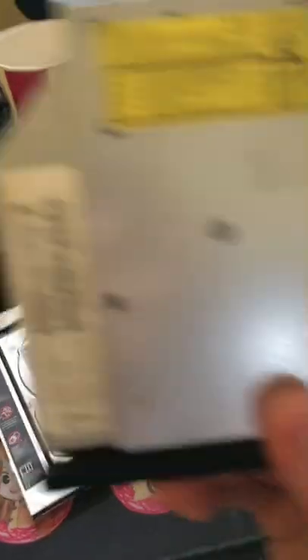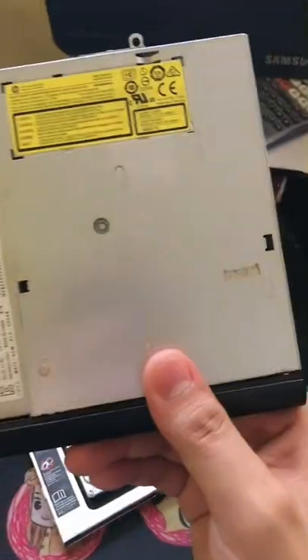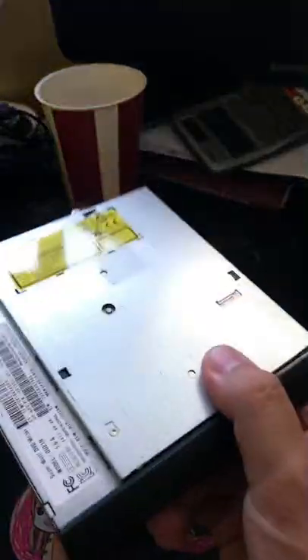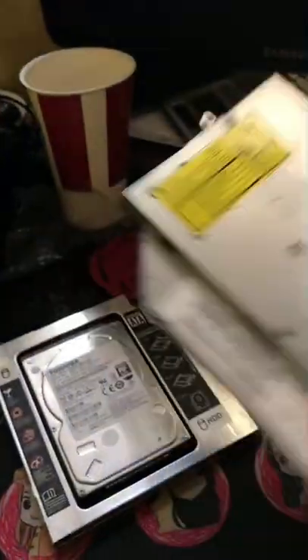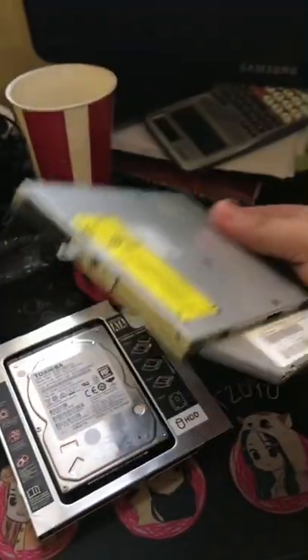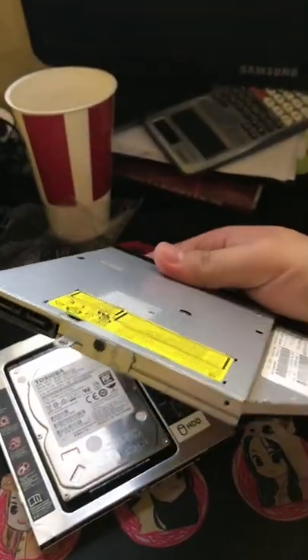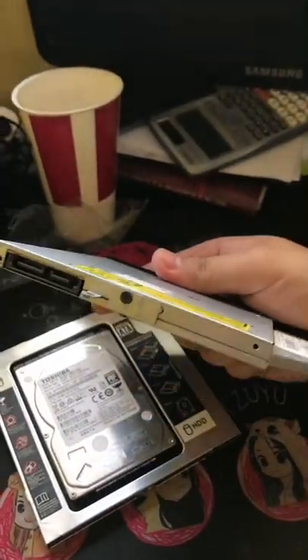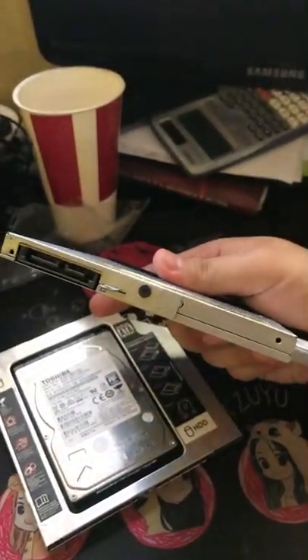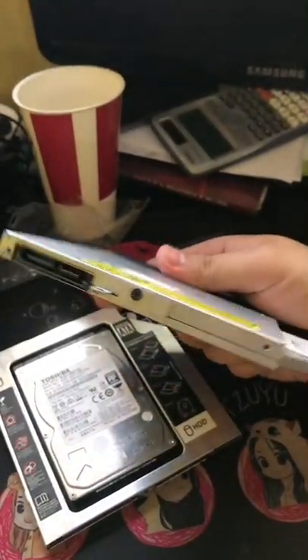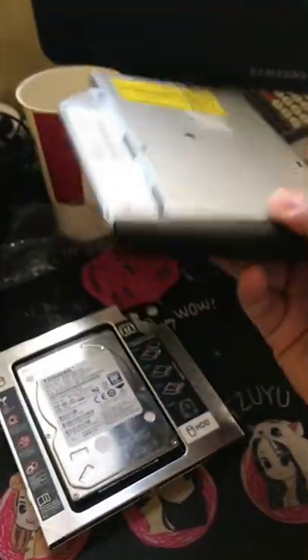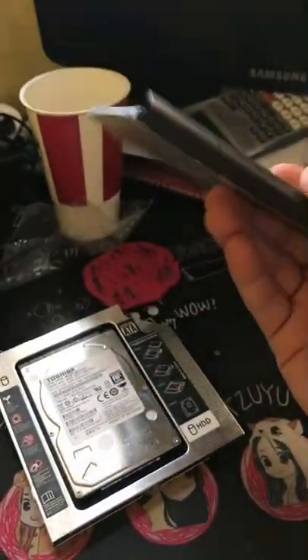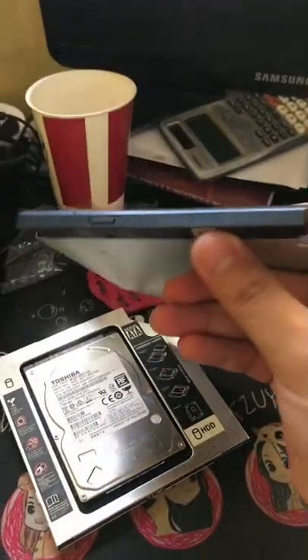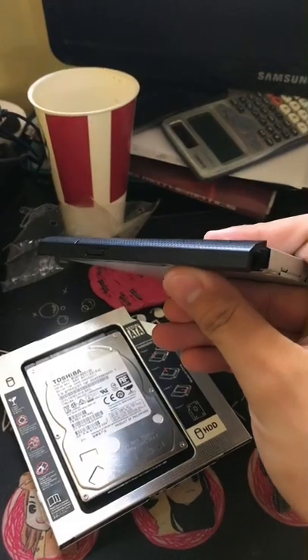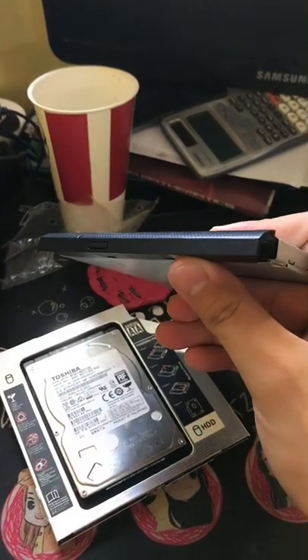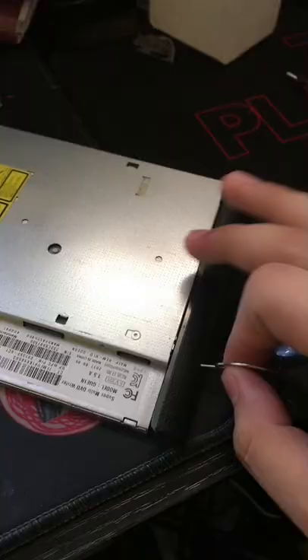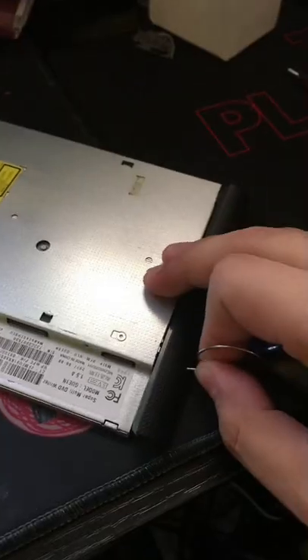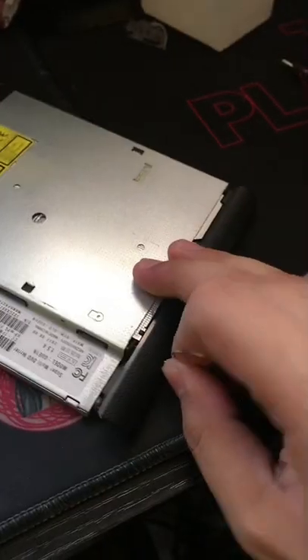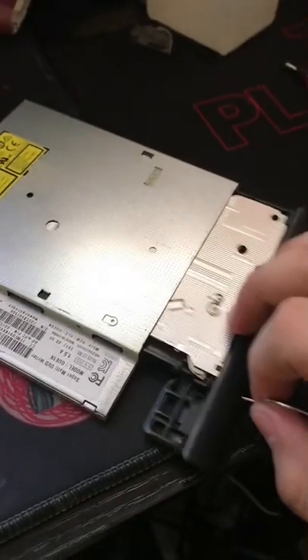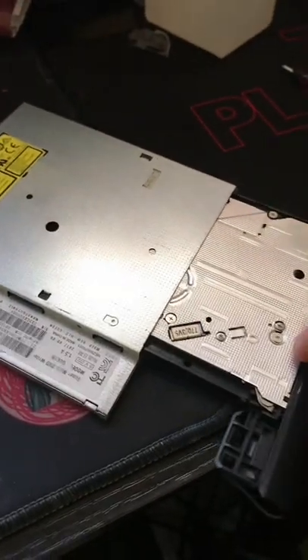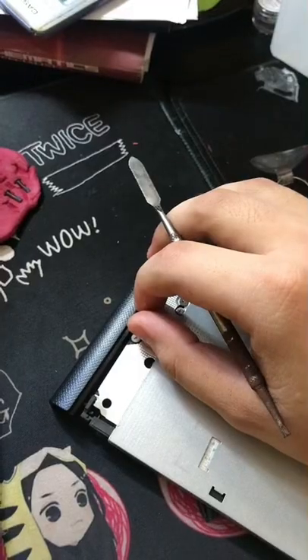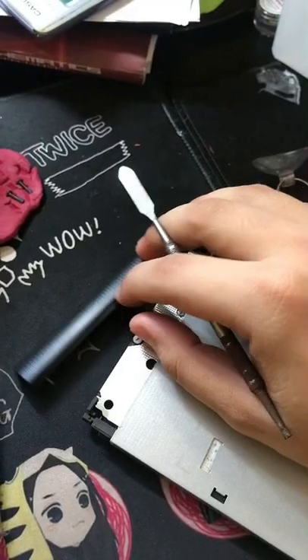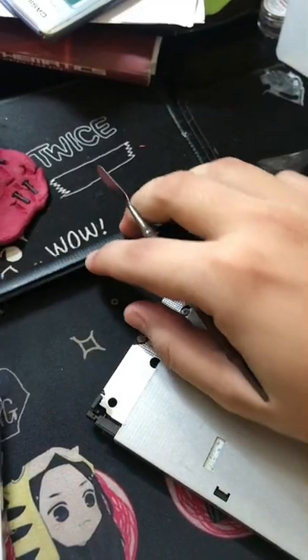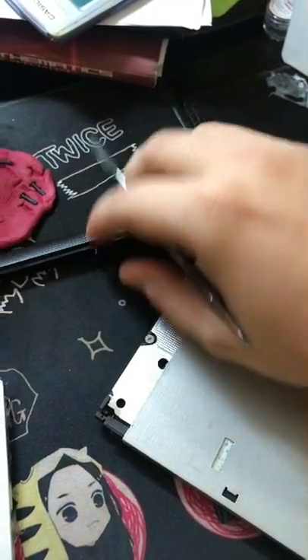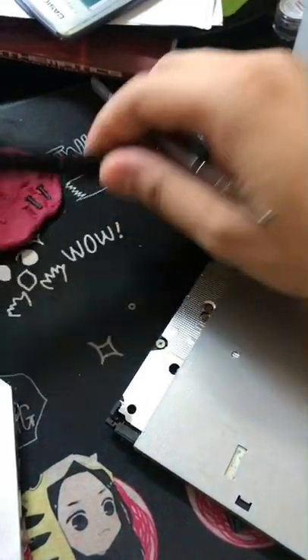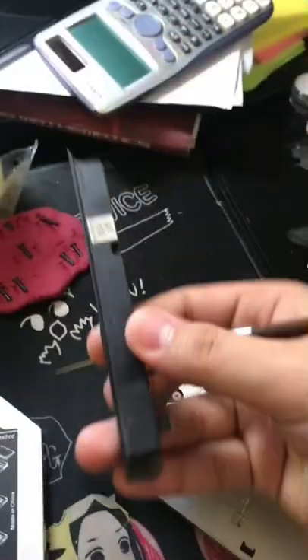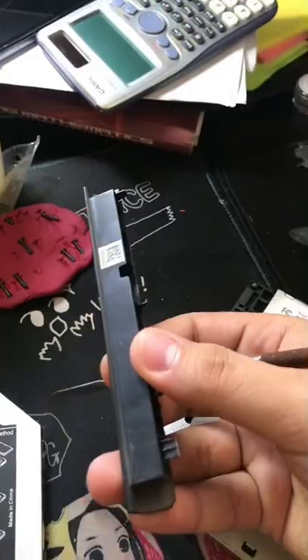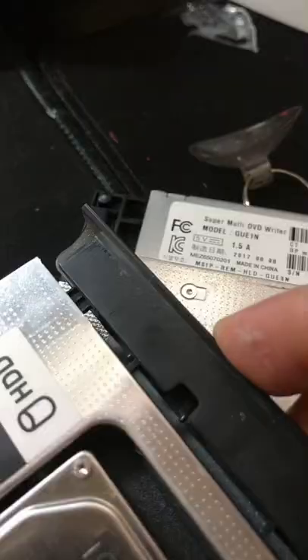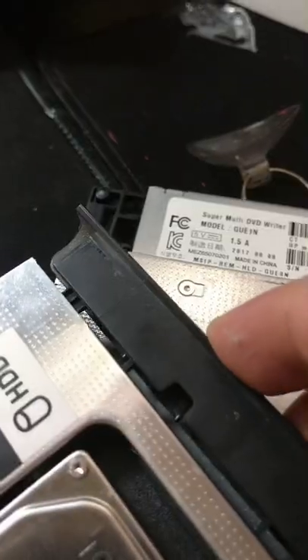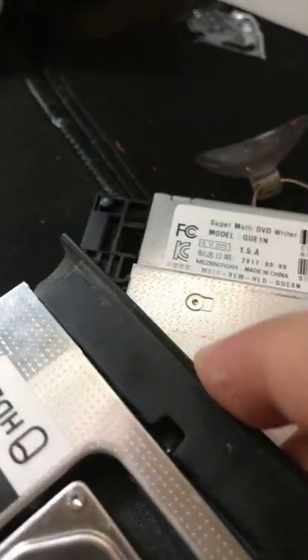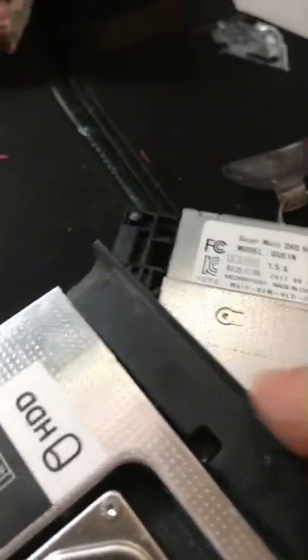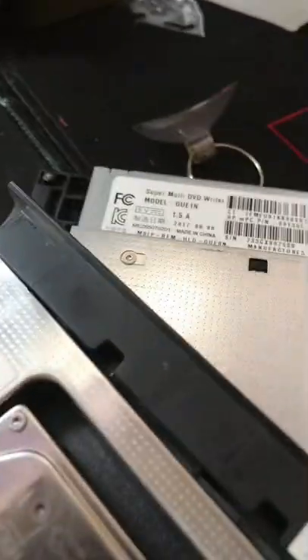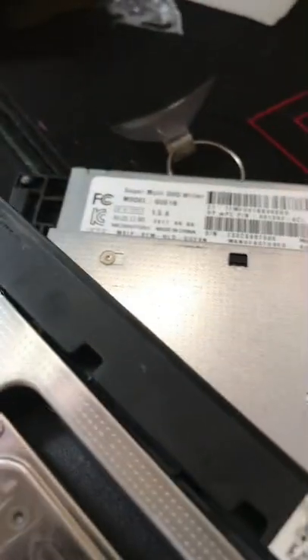There are some parts that we need to take off from your old CD drive, especially that cover. So let's try to take that cover off, remove it, and place it on our new HDD caddy.